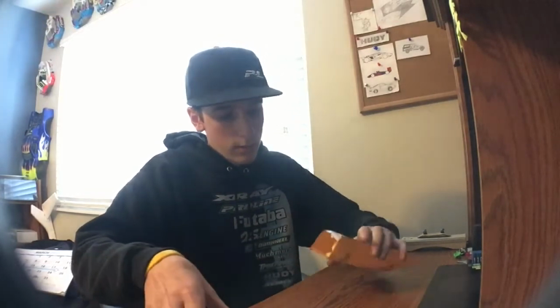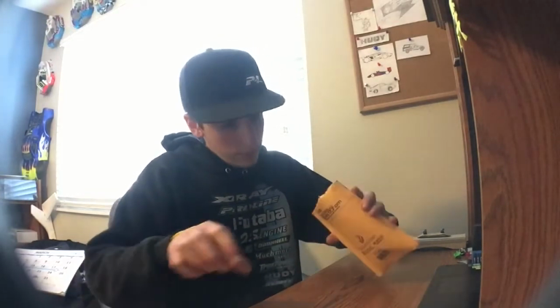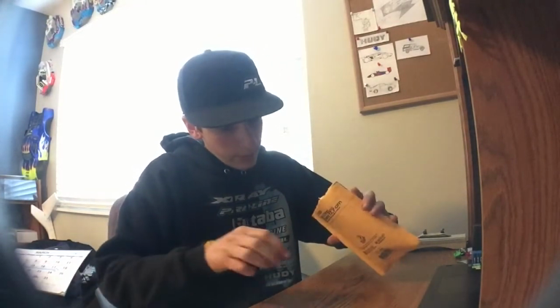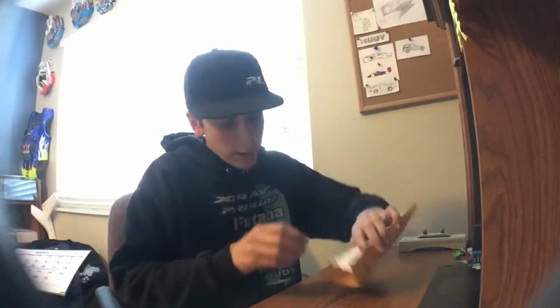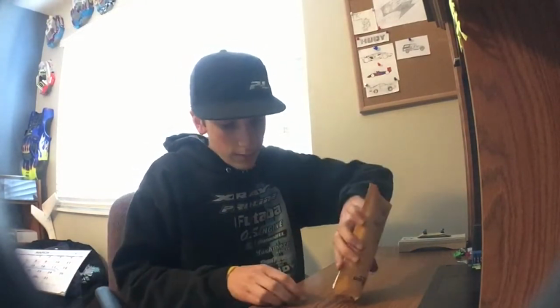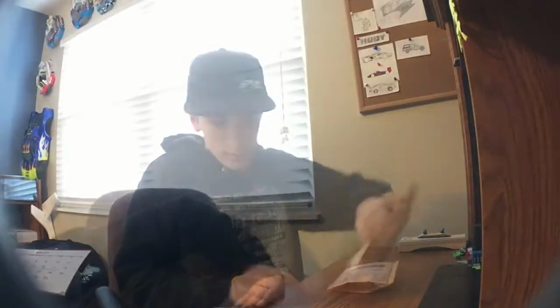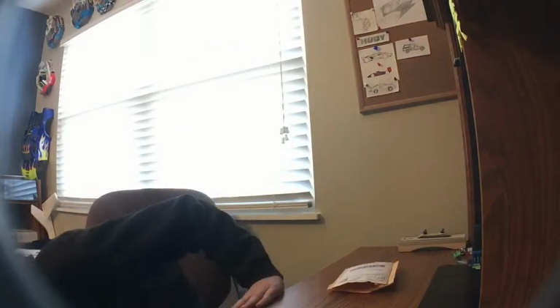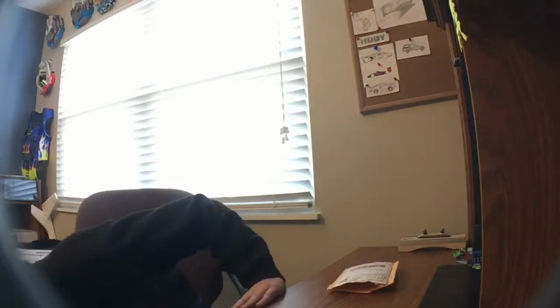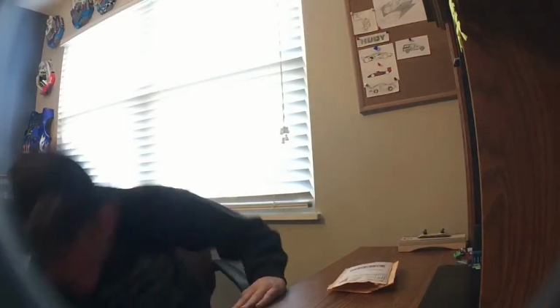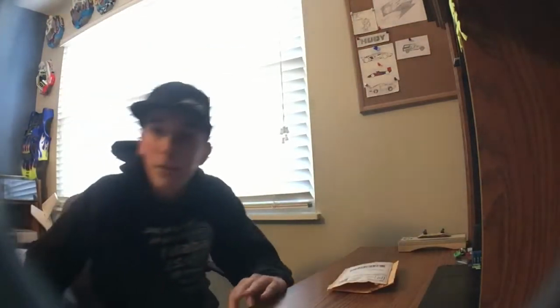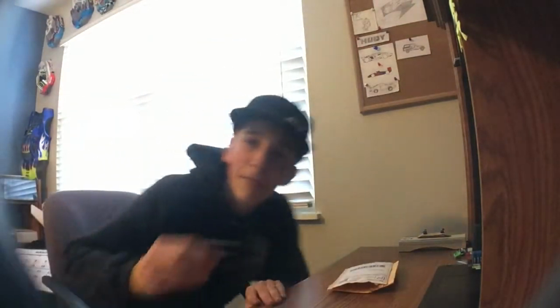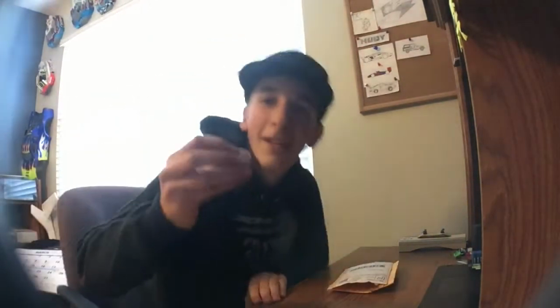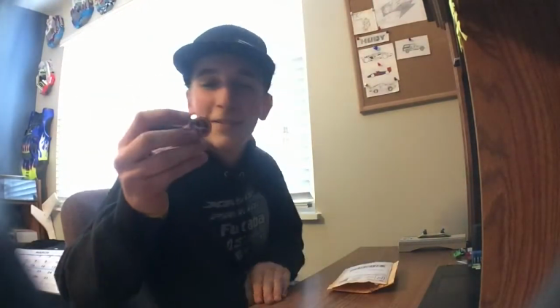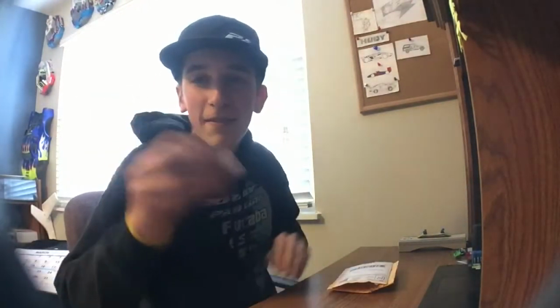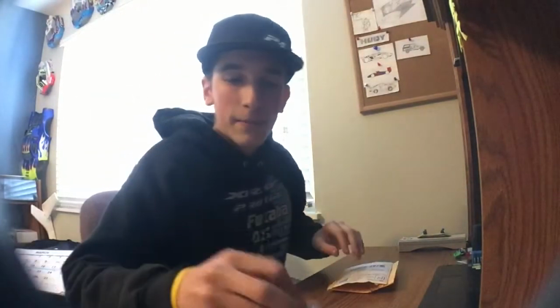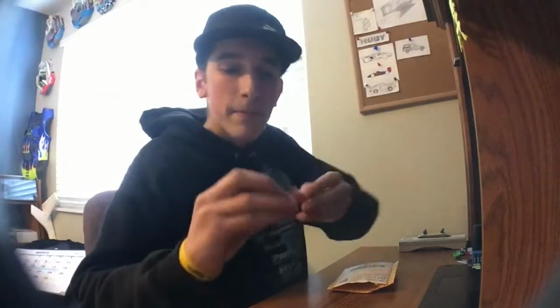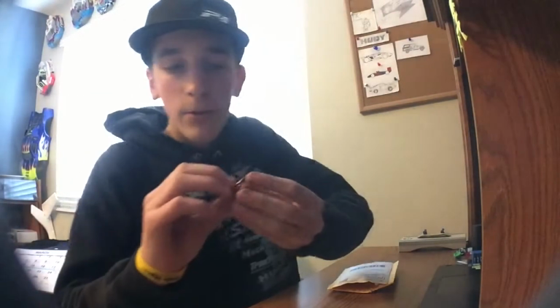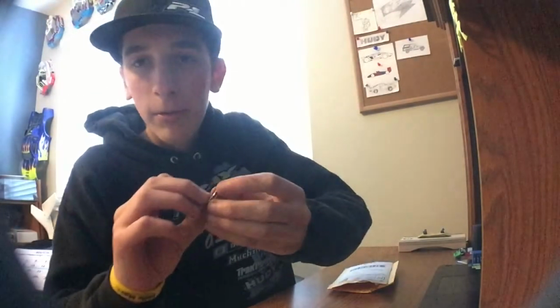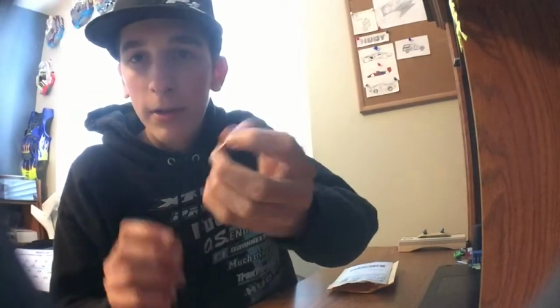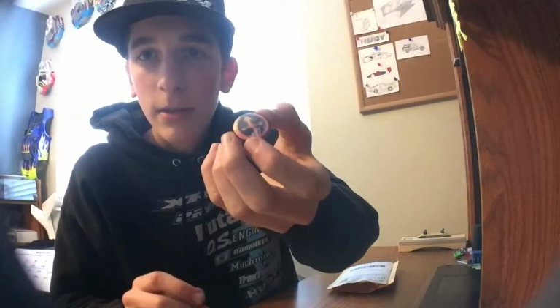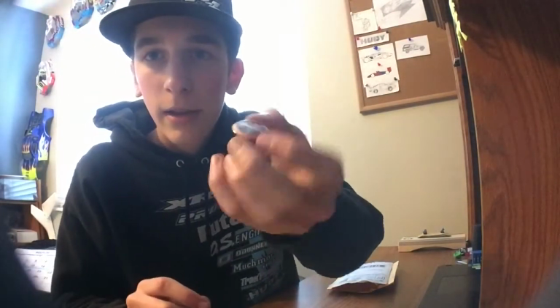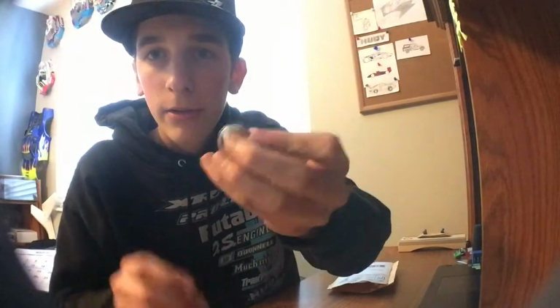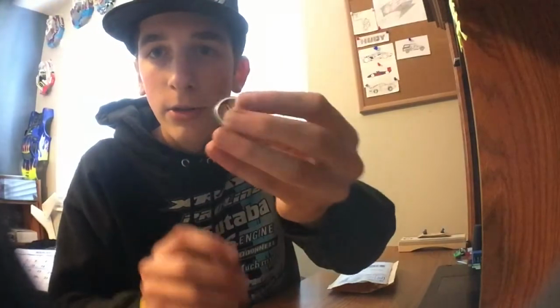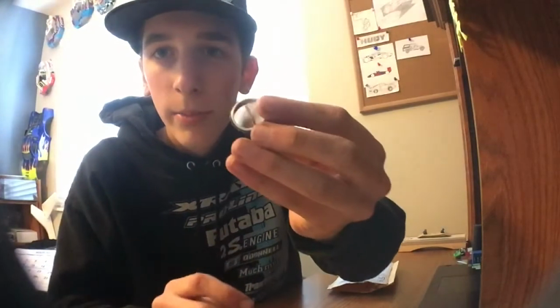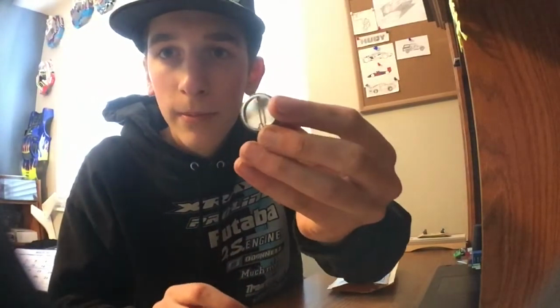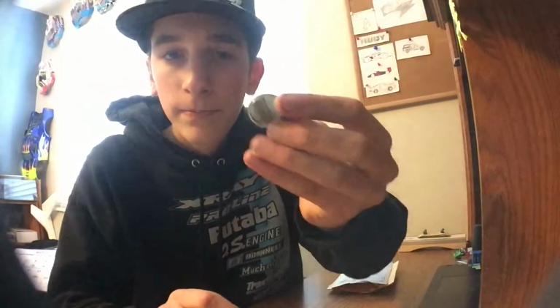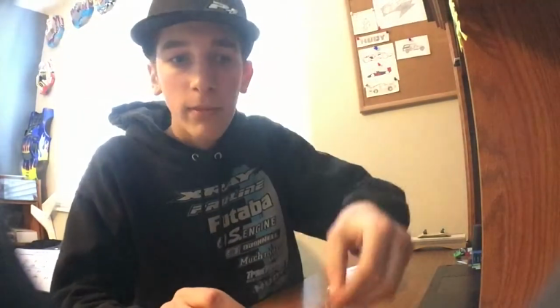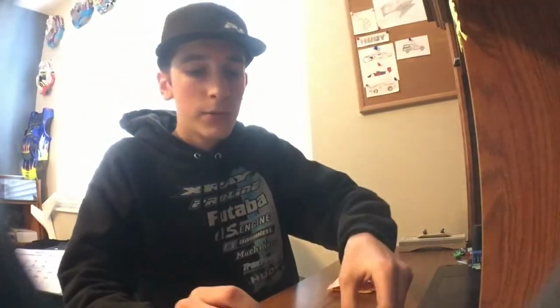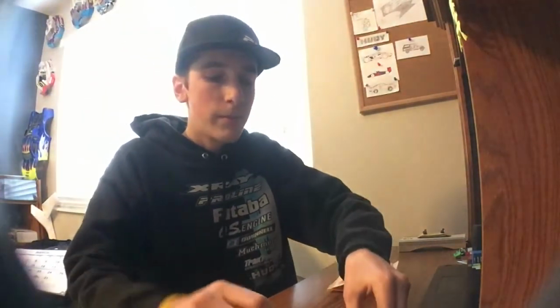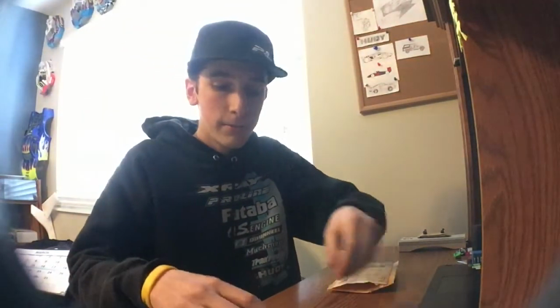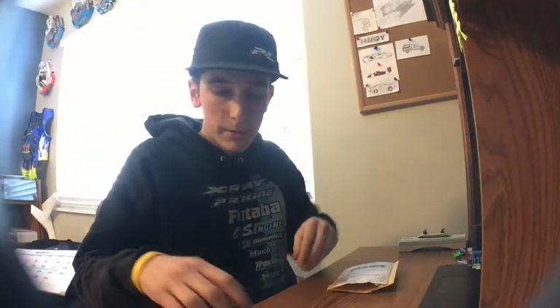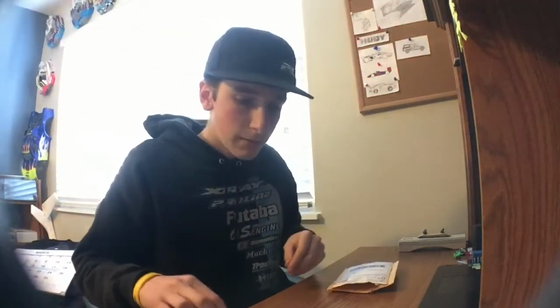Let's pull everything out. Here it is. Northwood always sends you like a little shirt pin — I have two of them now, that's my second one.